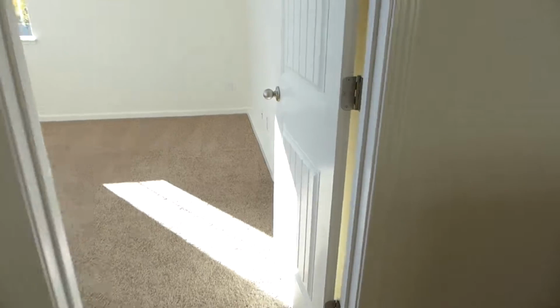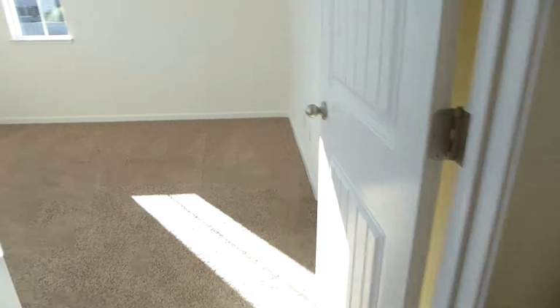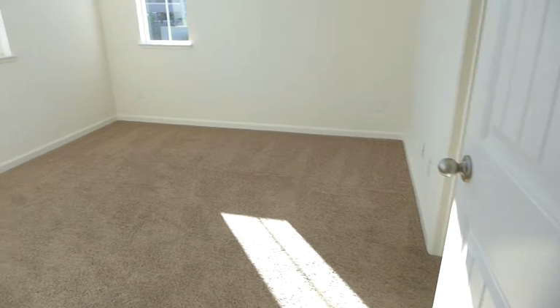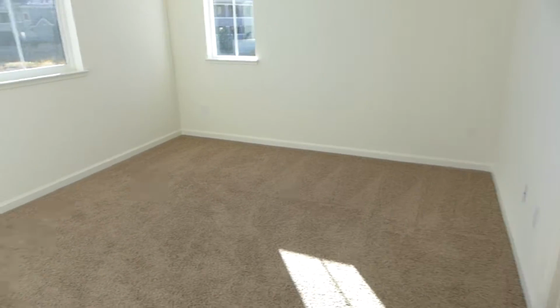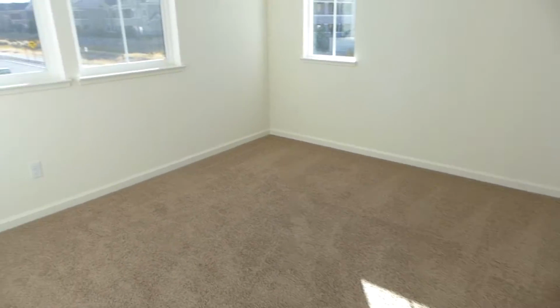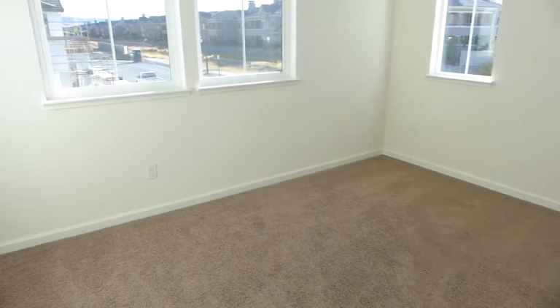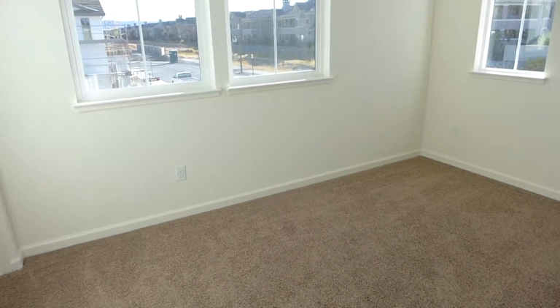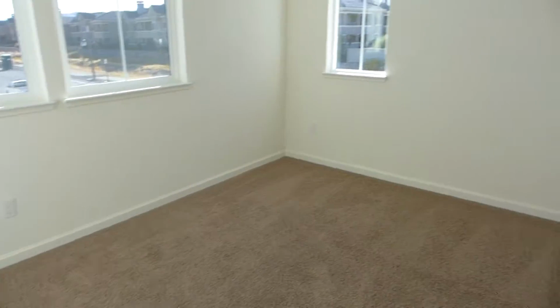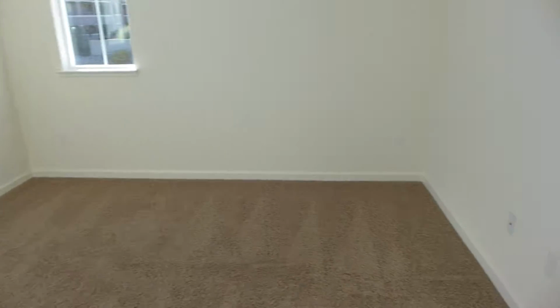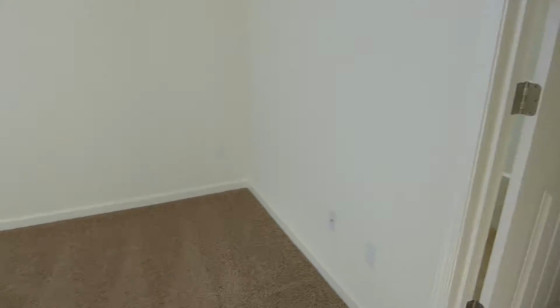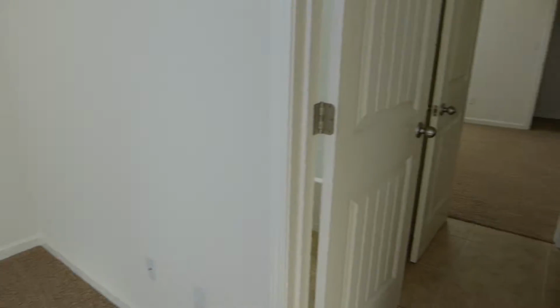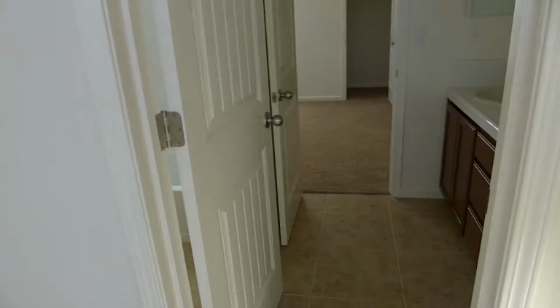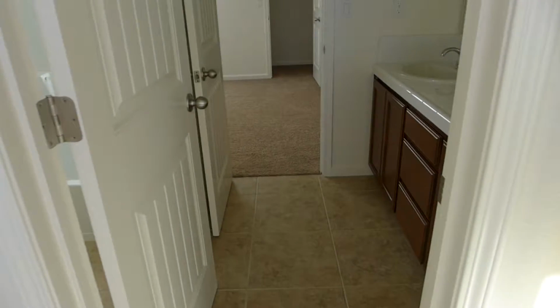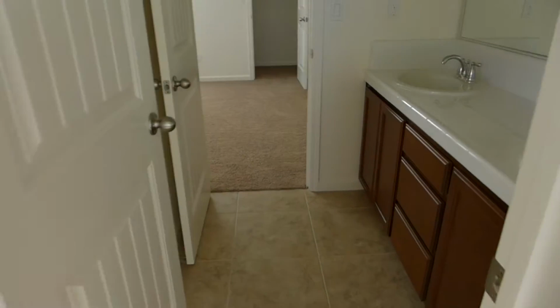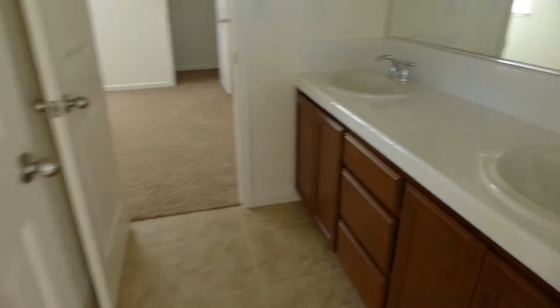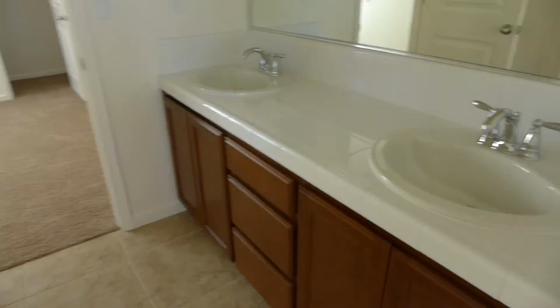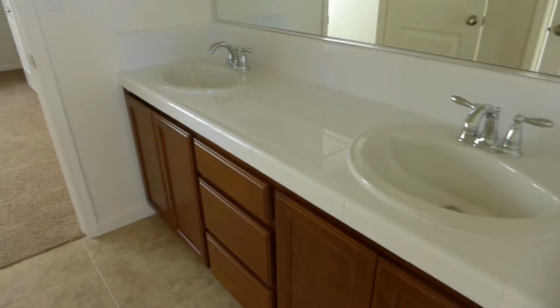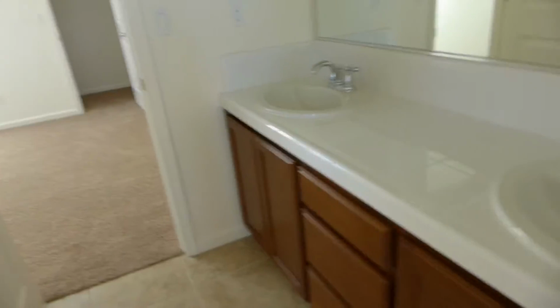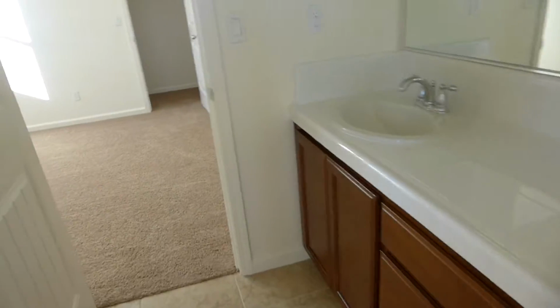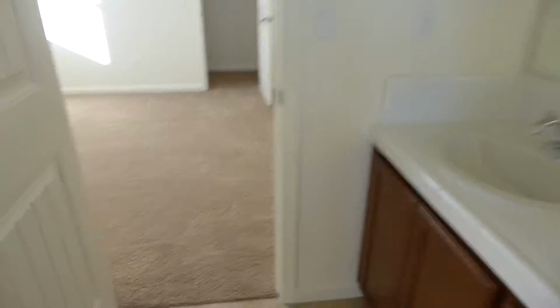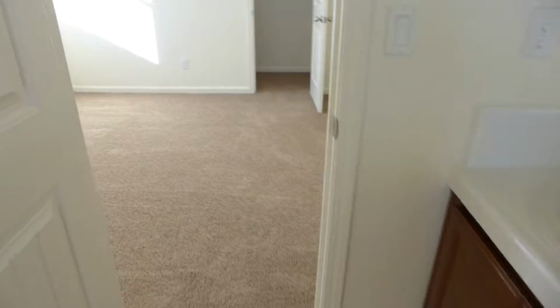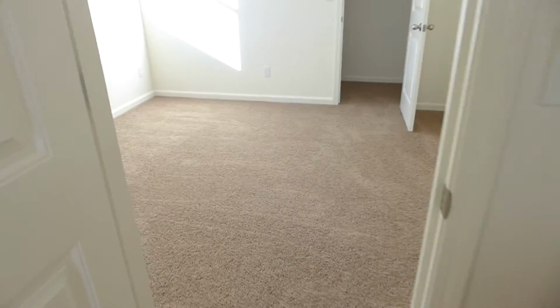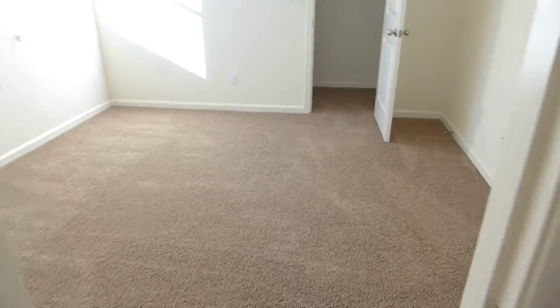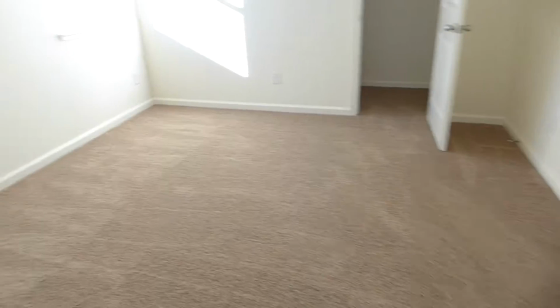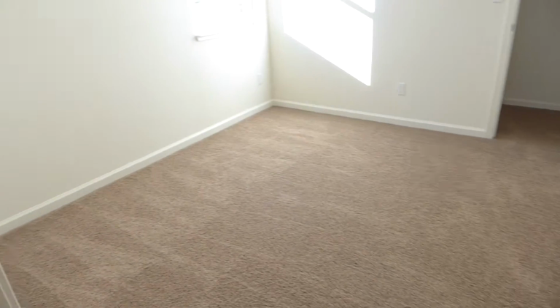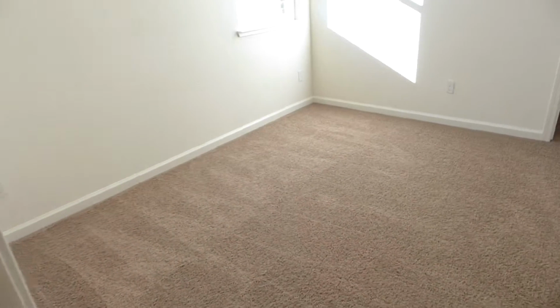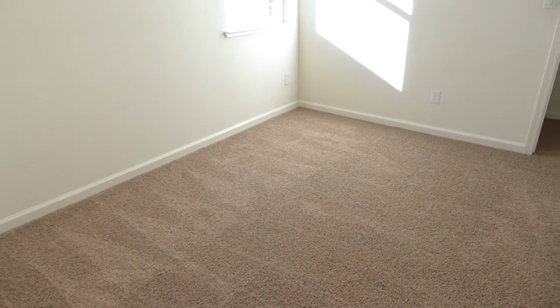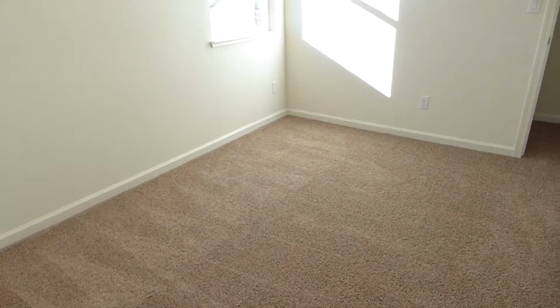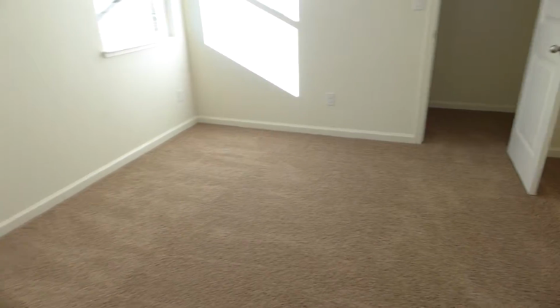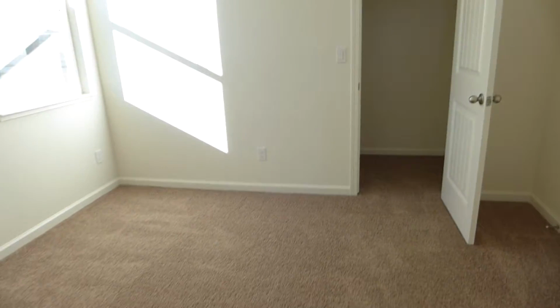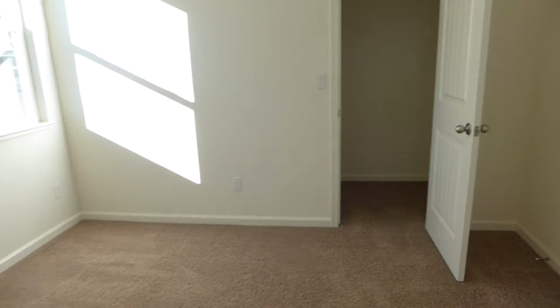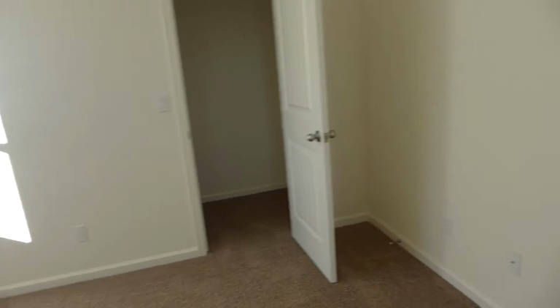Over here we have one of the front smaller bedrooms. It goes into a Jack and Jill bathroom. This is one of the other bedrooms, and this one has a walk-in closet.